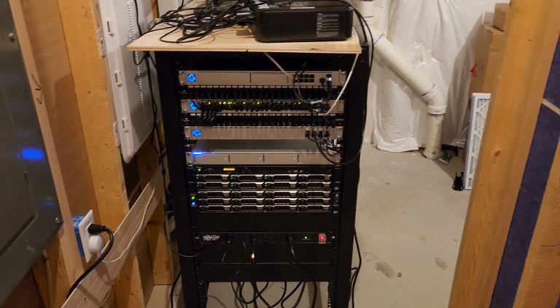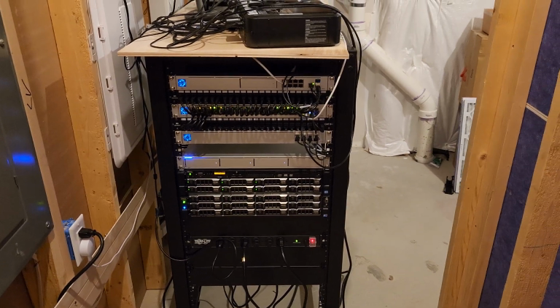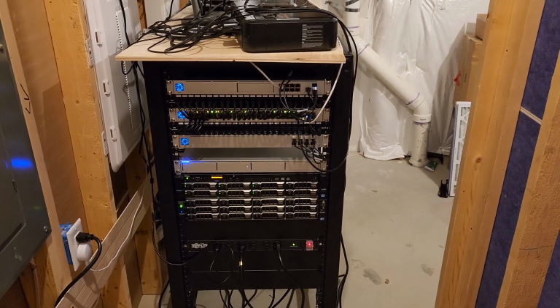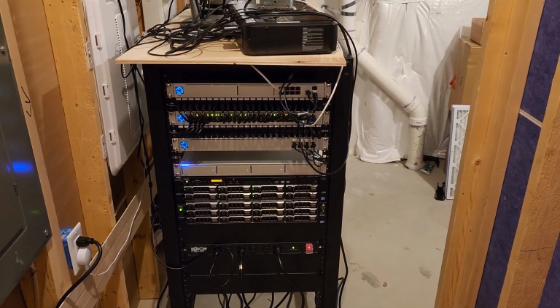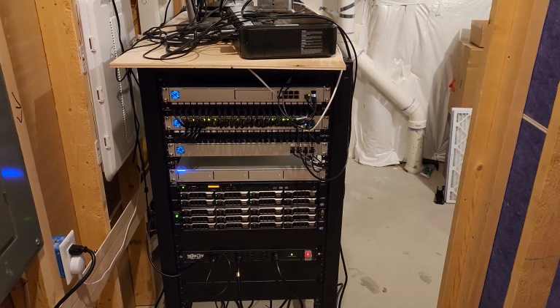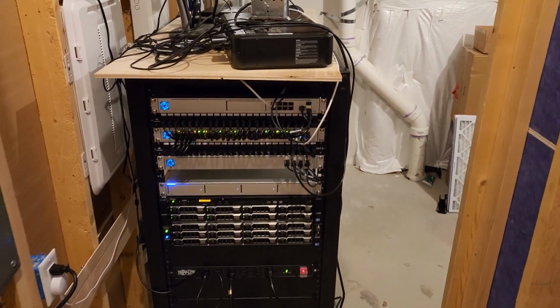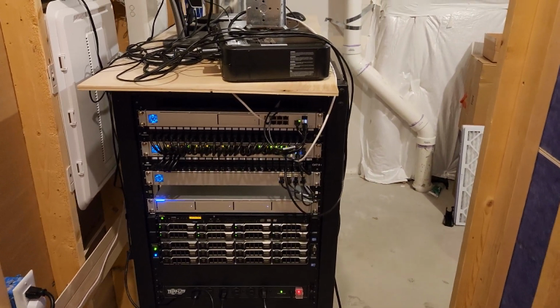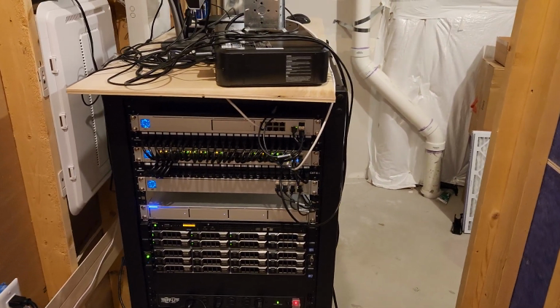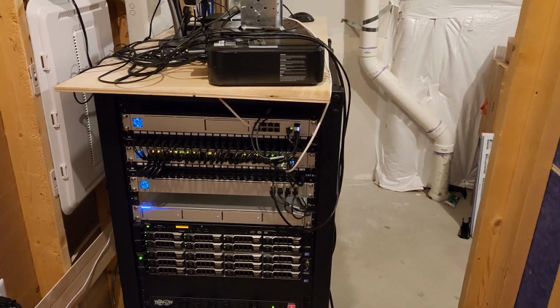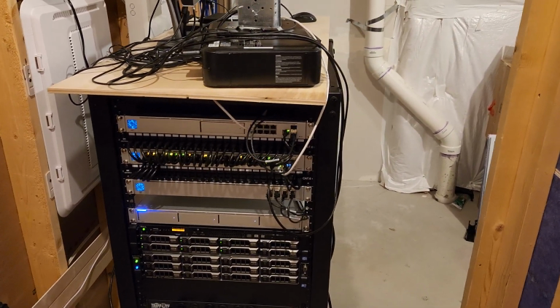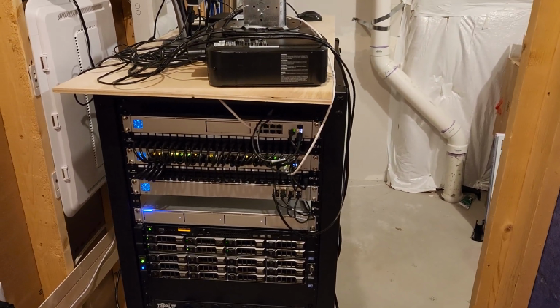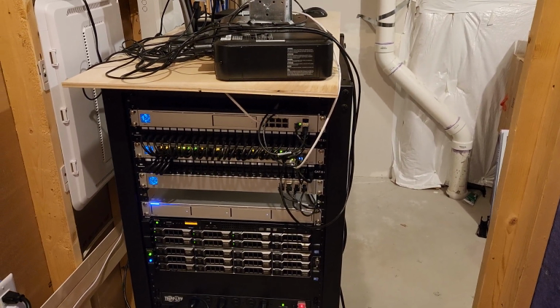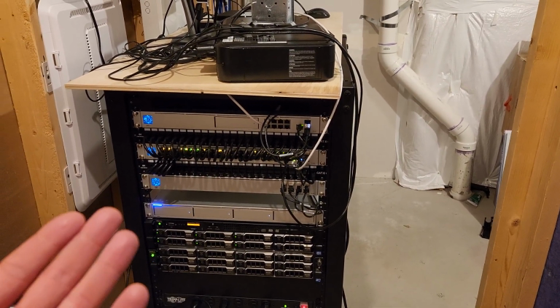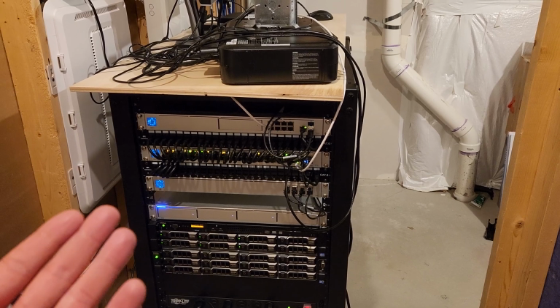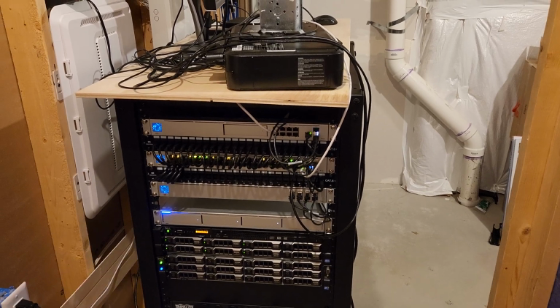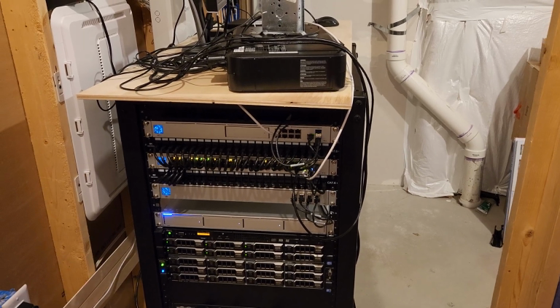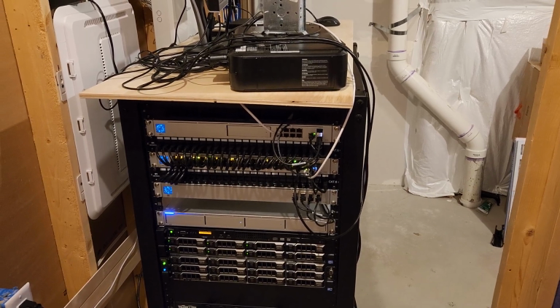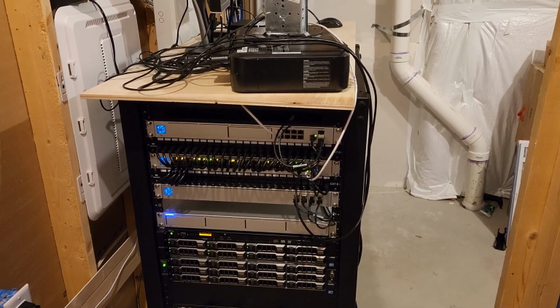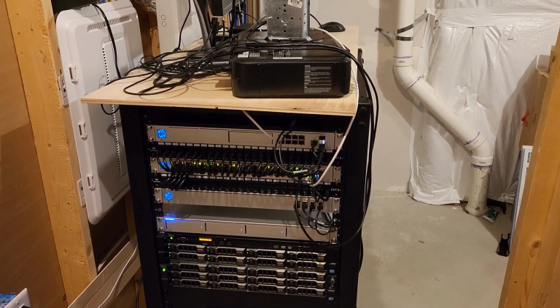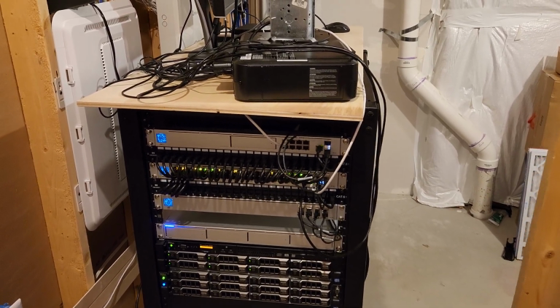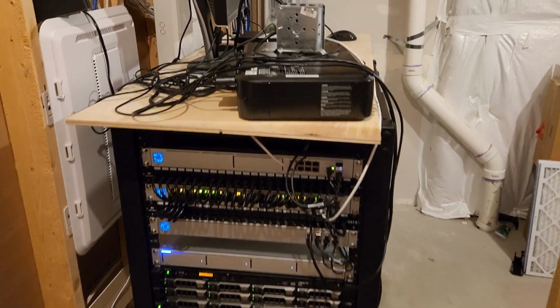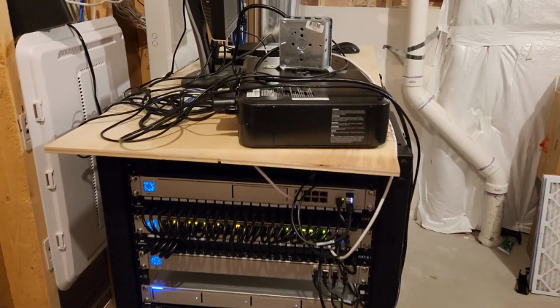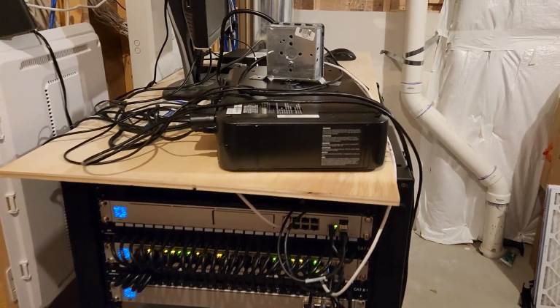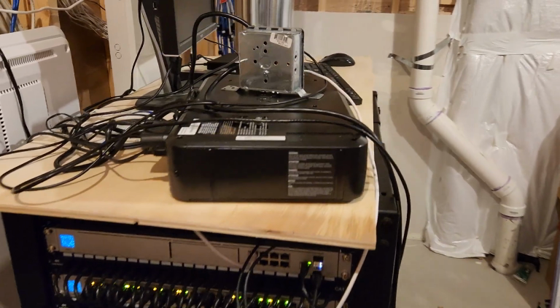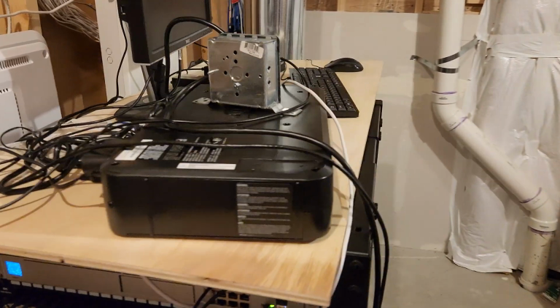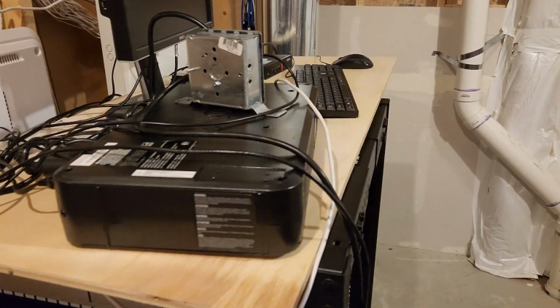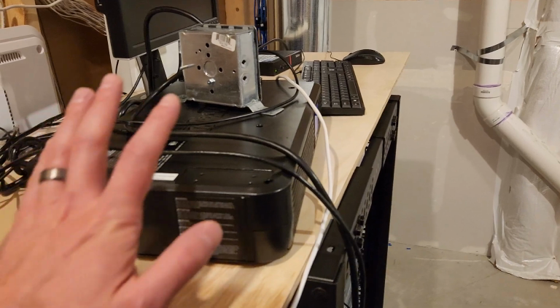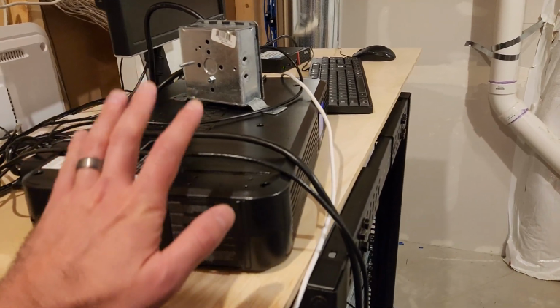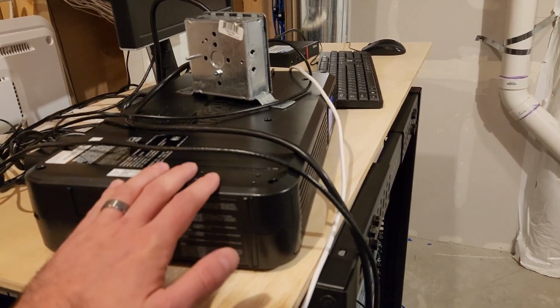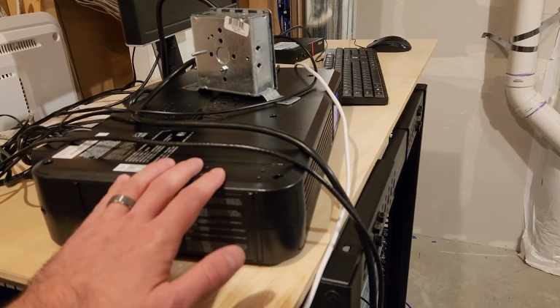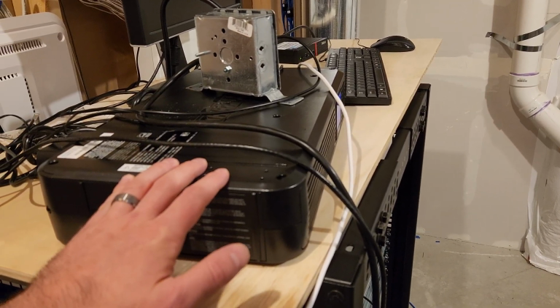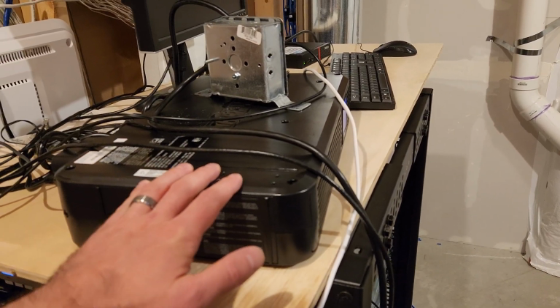Hey everyone, welcome back to the channel. Today we're going to have a mixed bag of various rack improvements that I've been wanting to do, ultimately leading up to being able to mount and install this UPS I bought, and I went over that in another video.